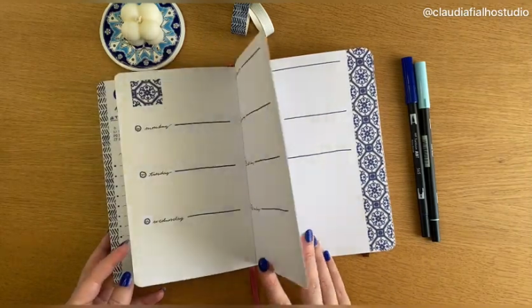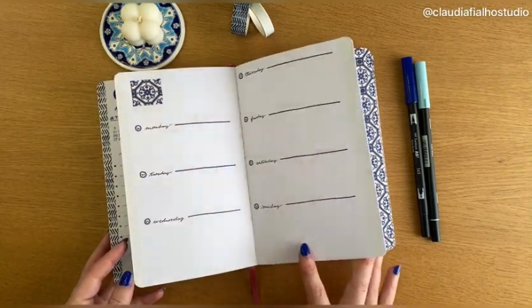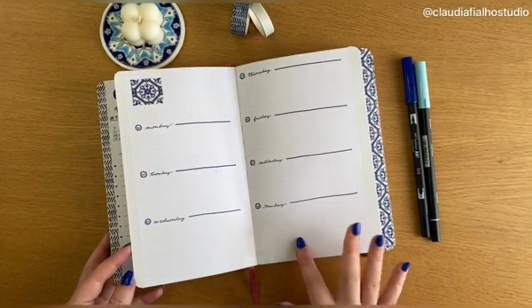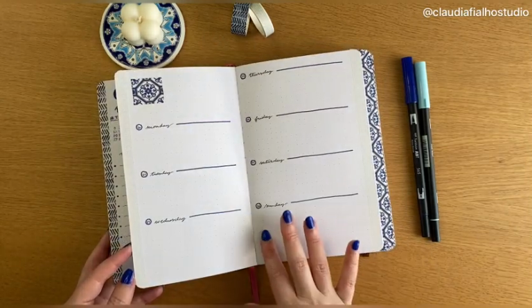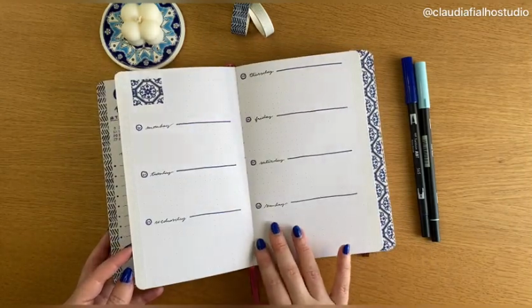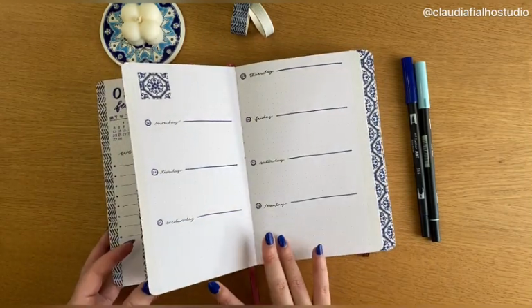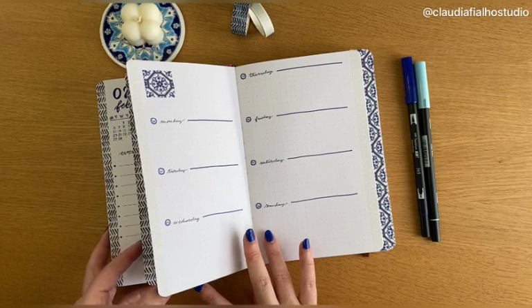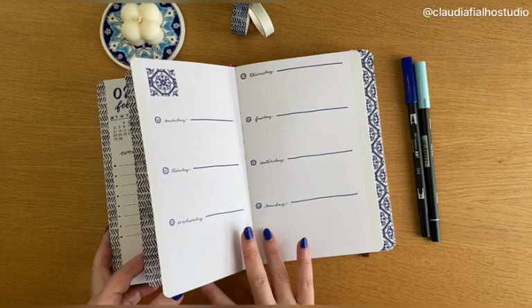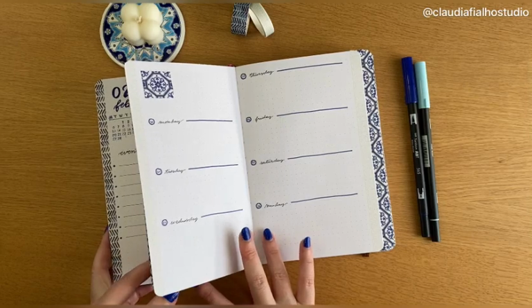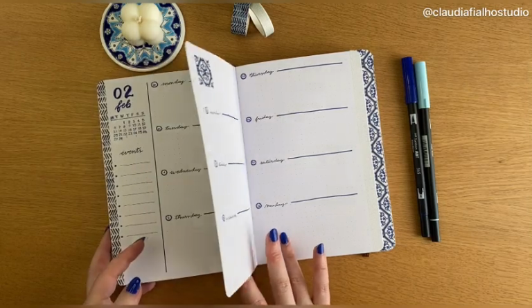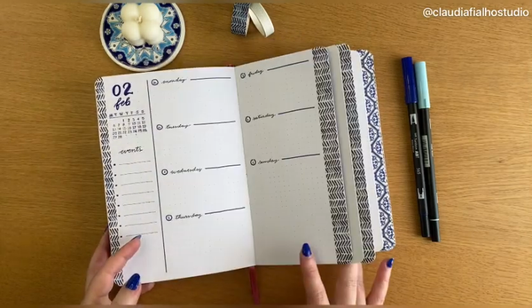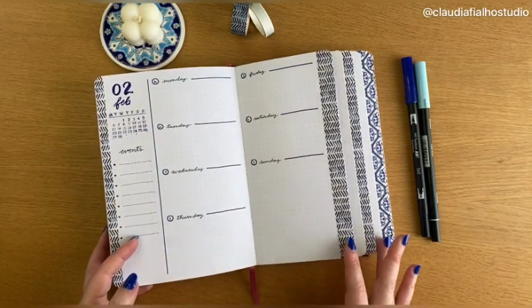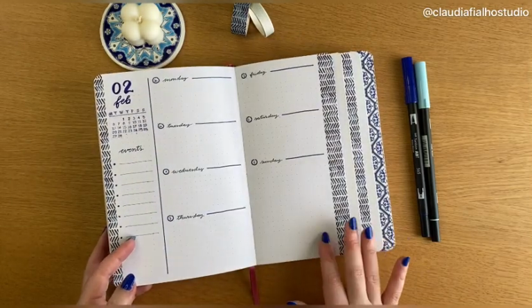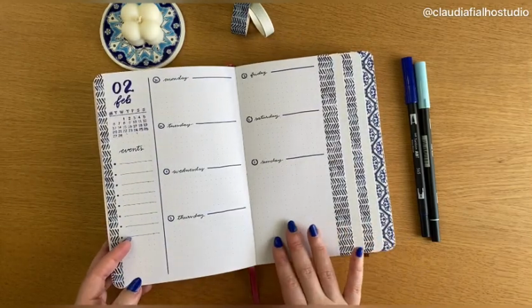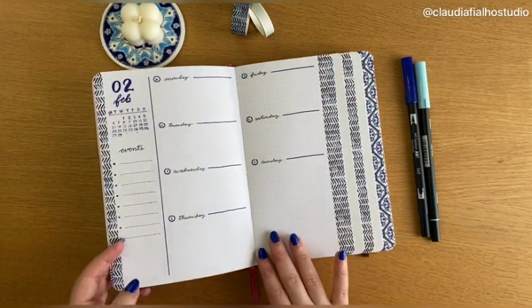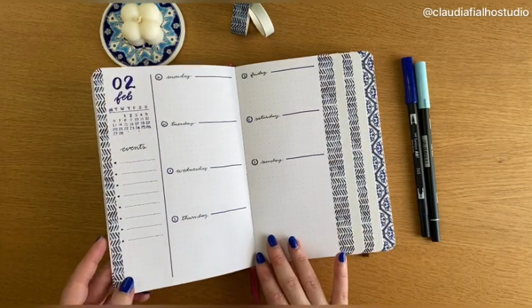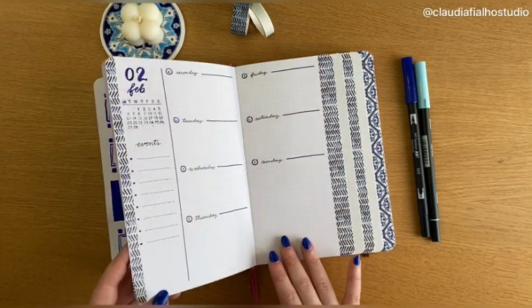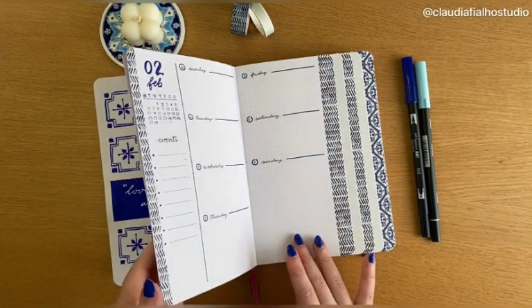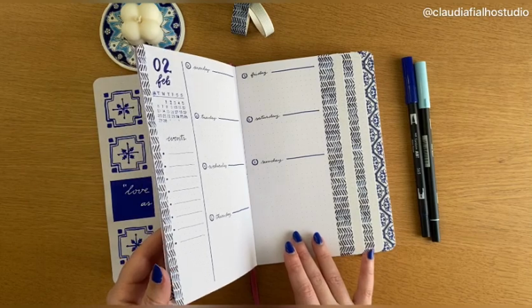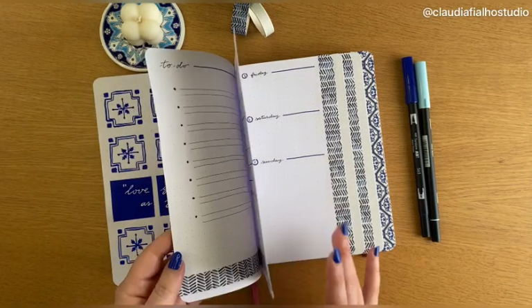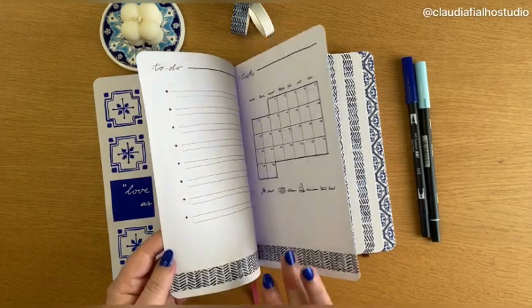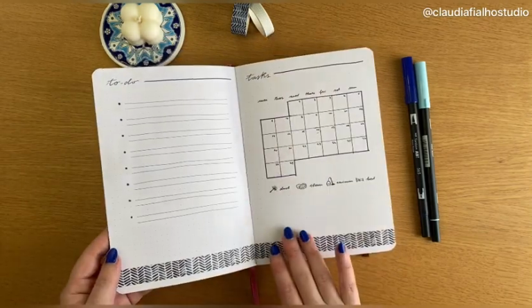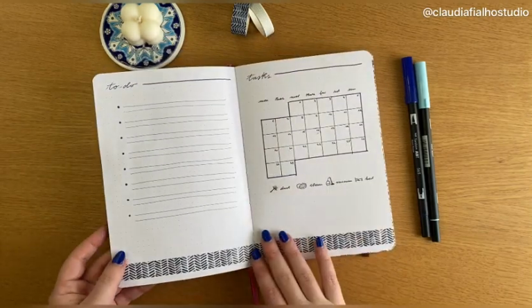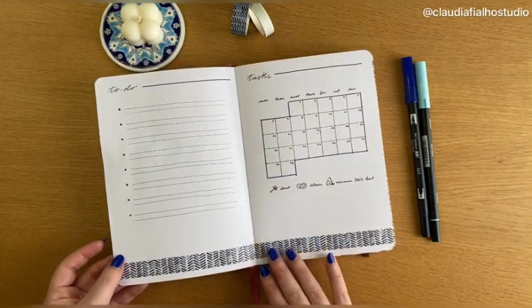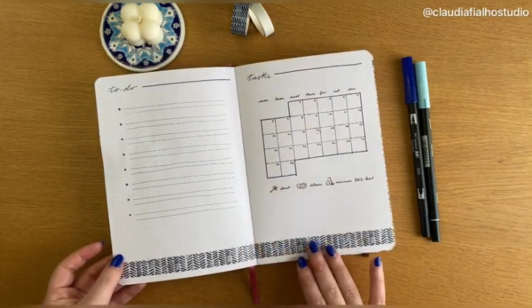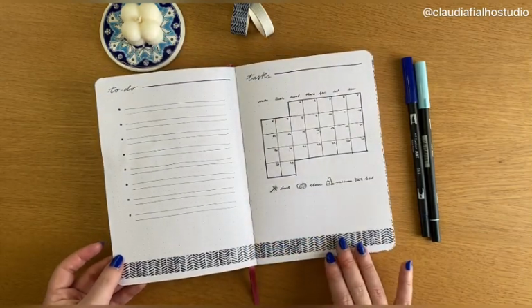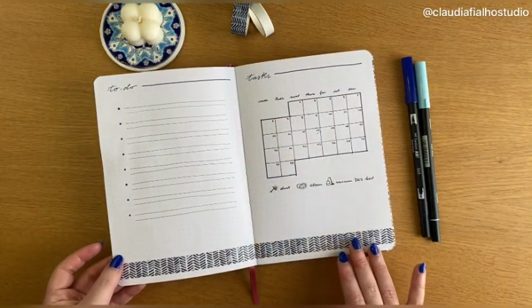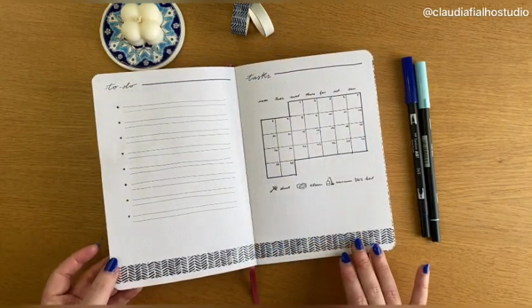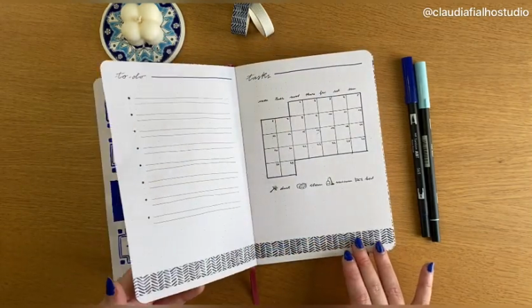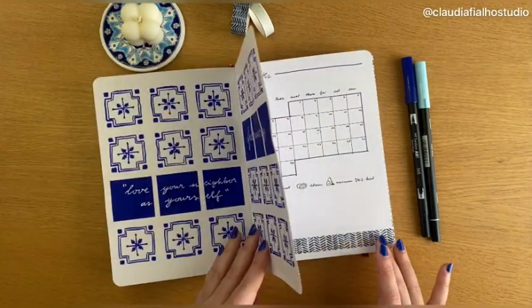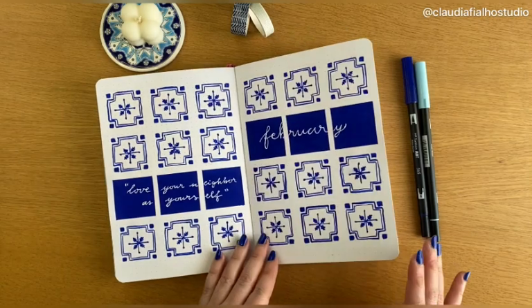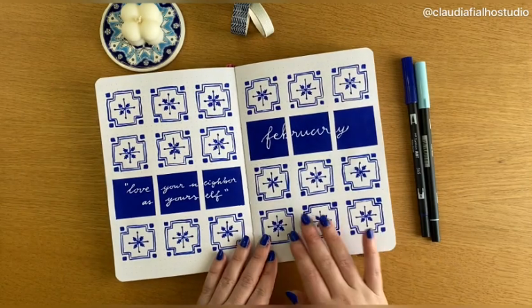This theme has been quite popular — you can see there are a lot of journals doing tiles themes. So this is the final flip-through of the pages. Thank you so much for watching. I hope you like it, even though I'm not completely sure about it. I'll see you guys next time — bye!